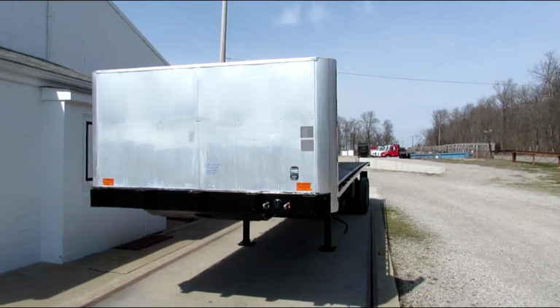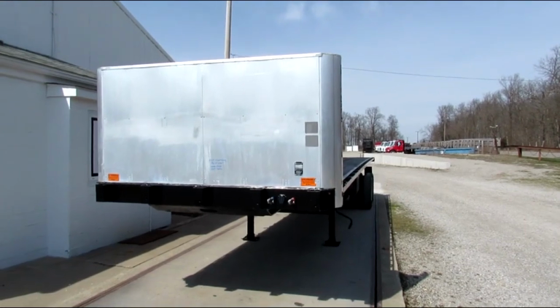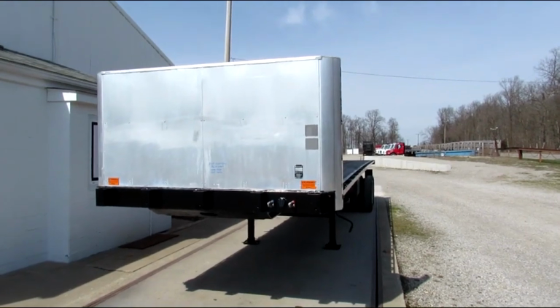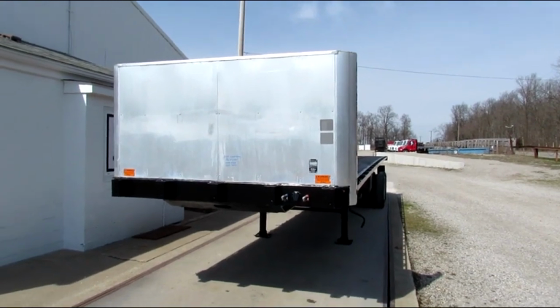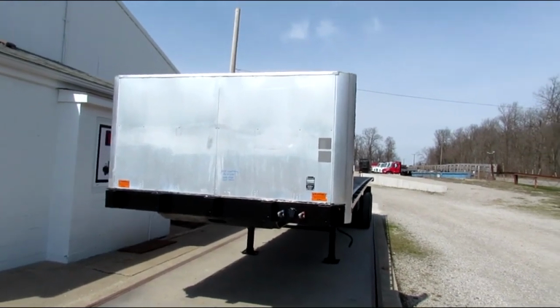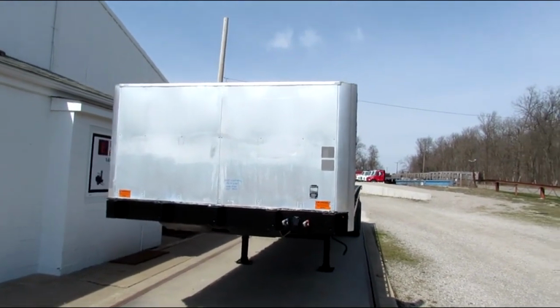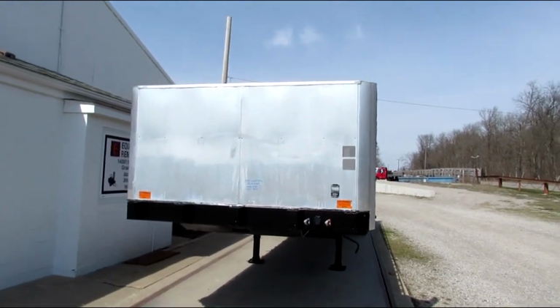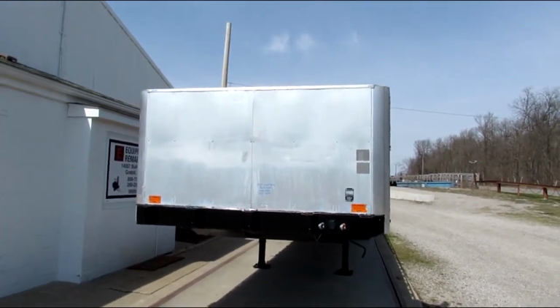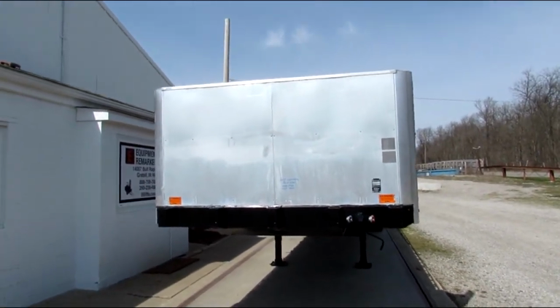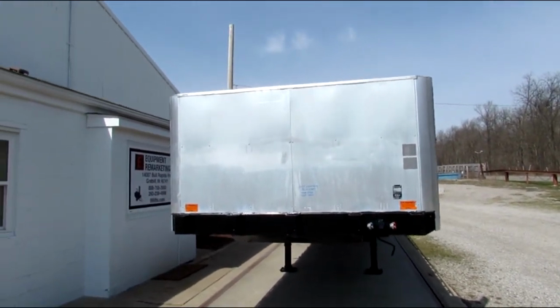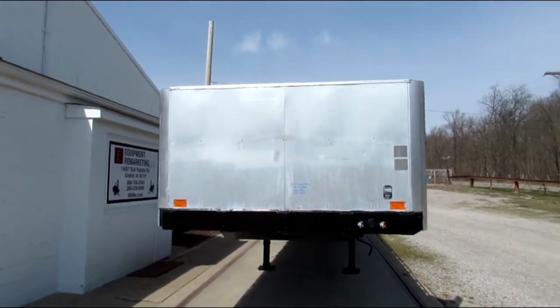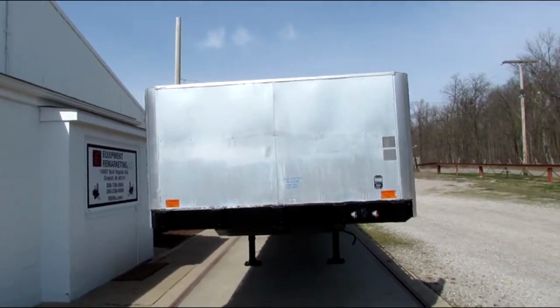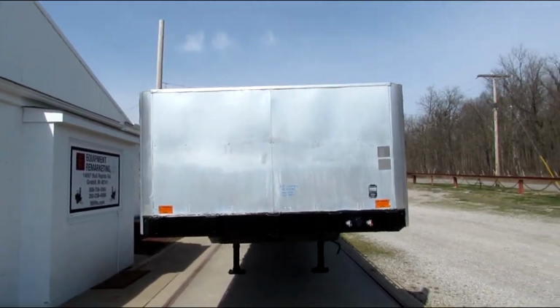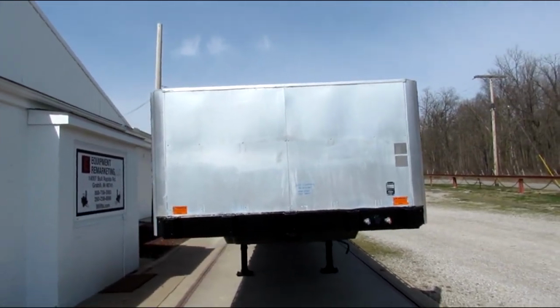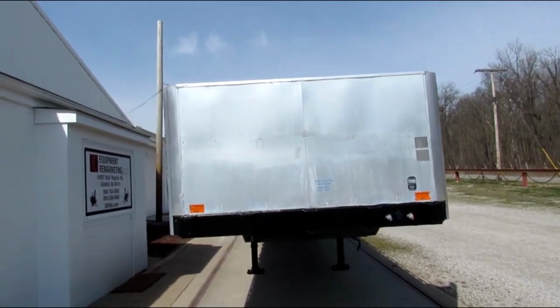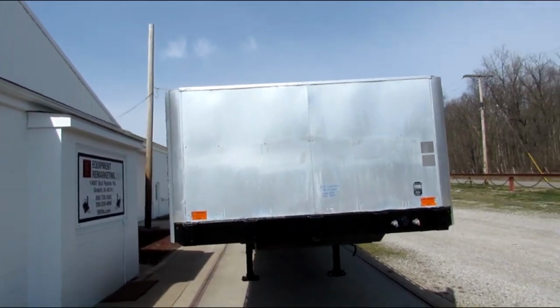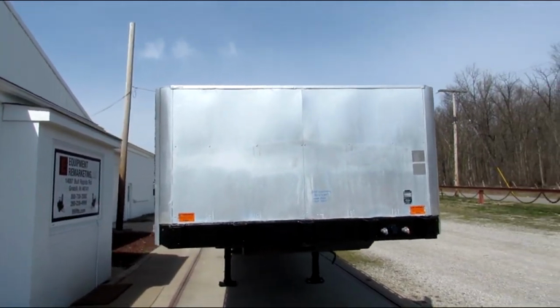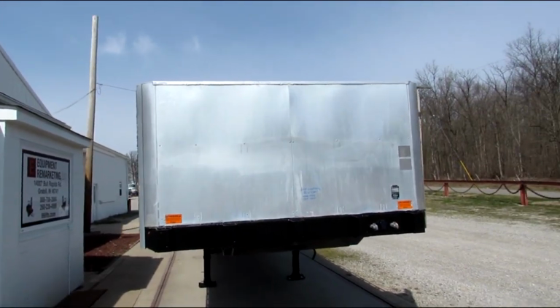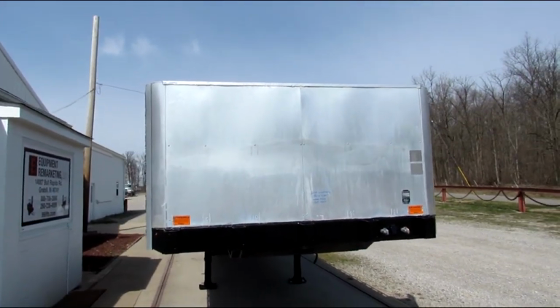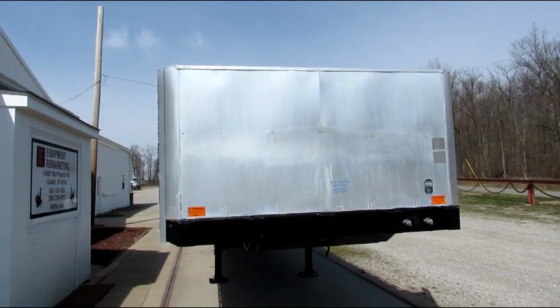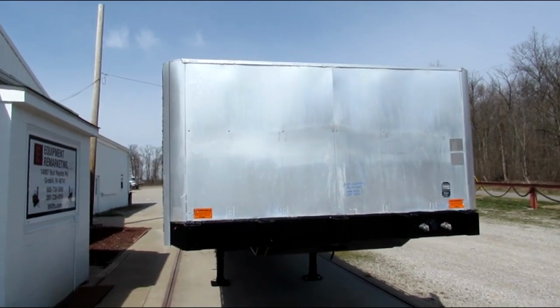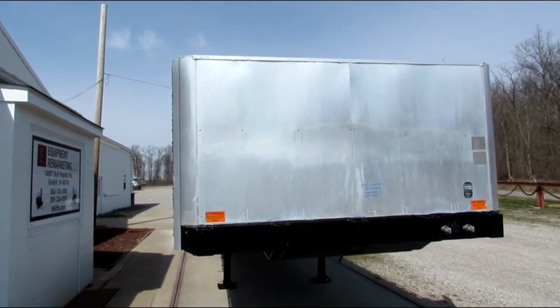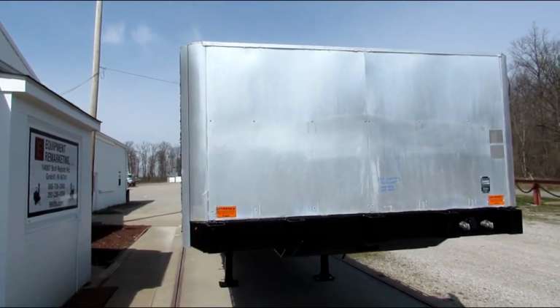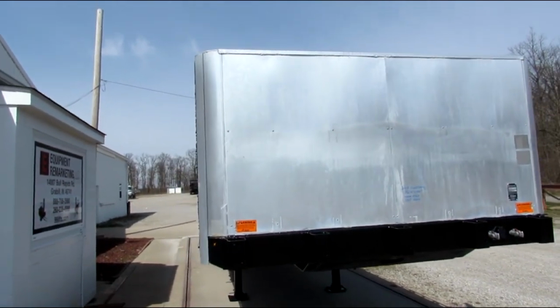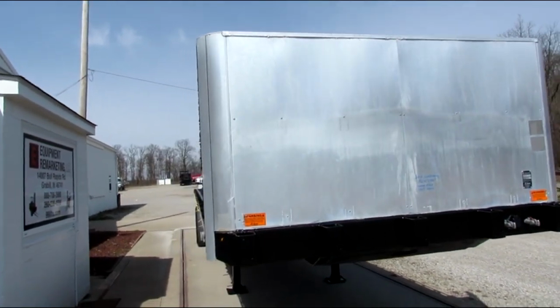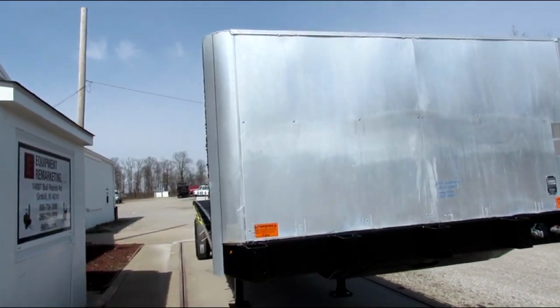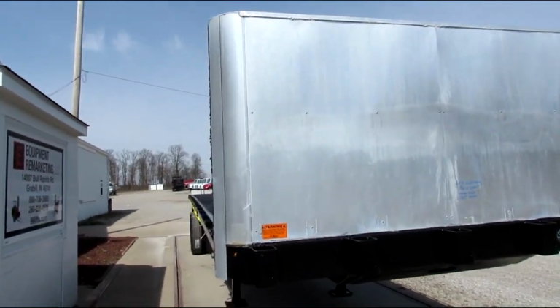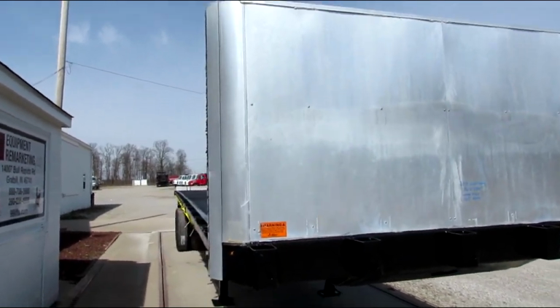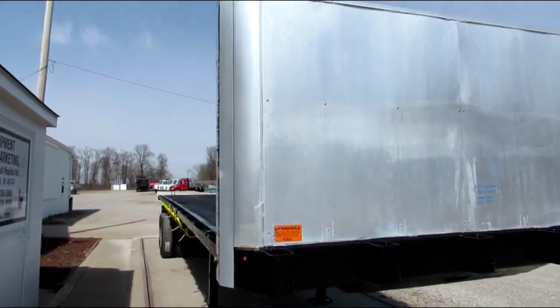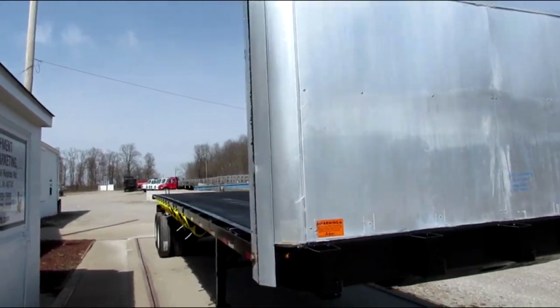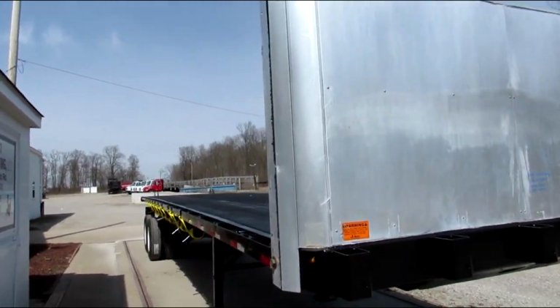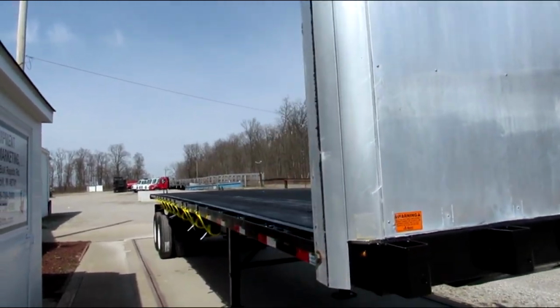Good afternoon and welcome to Equipment Remarketing. Today we're taking a look at a 2015 Great Dane 36 foot 6 by 102.